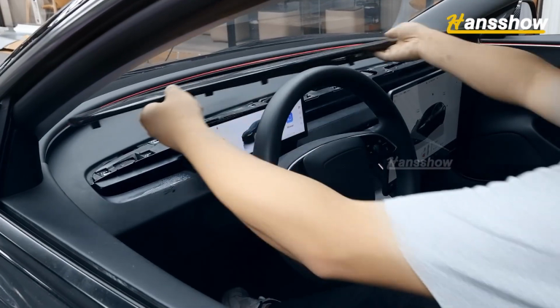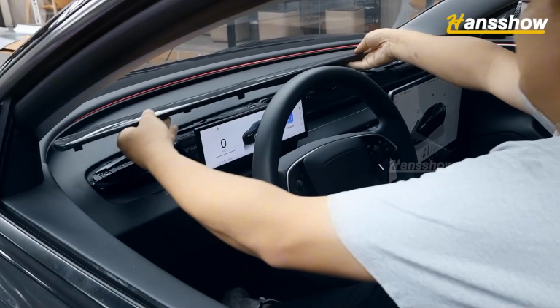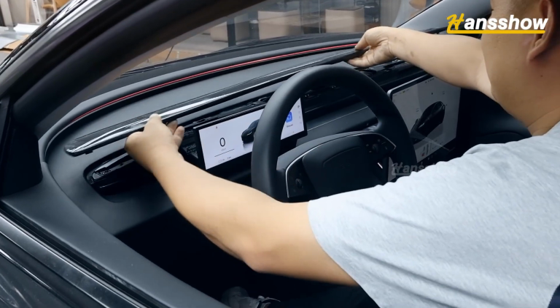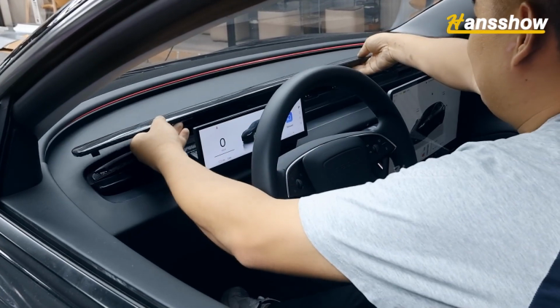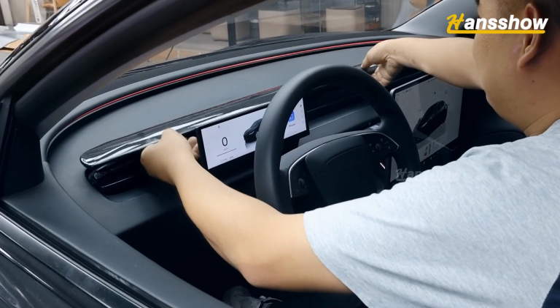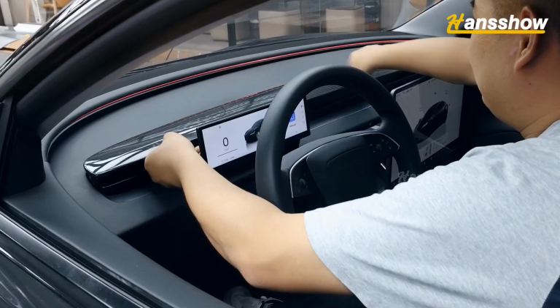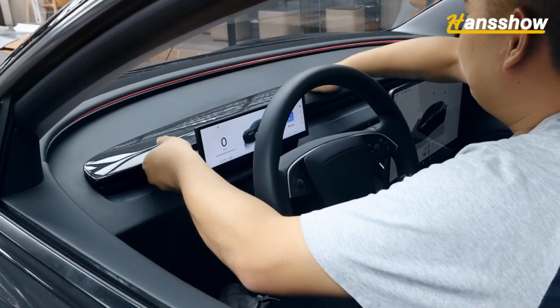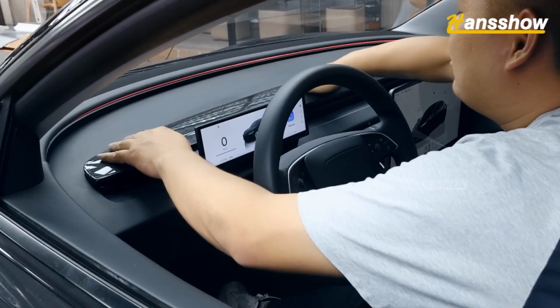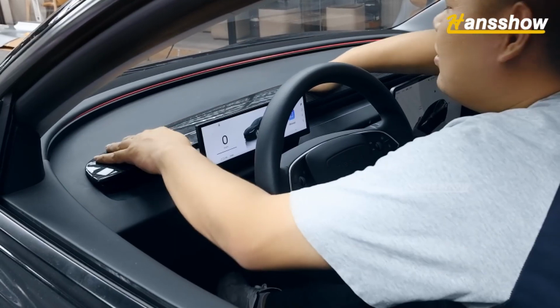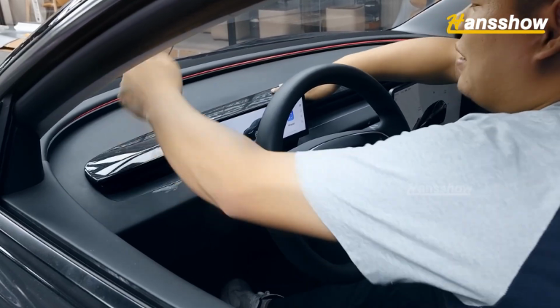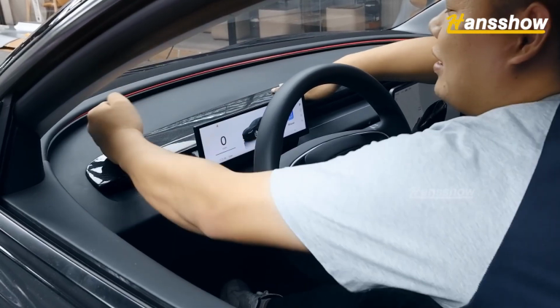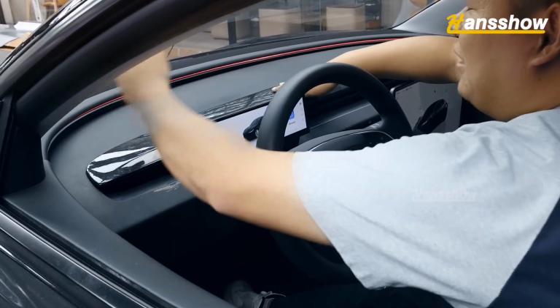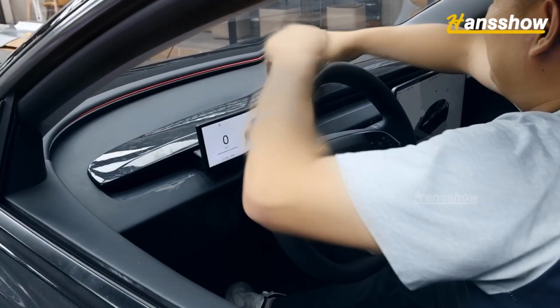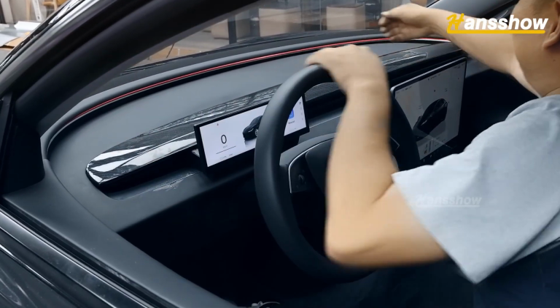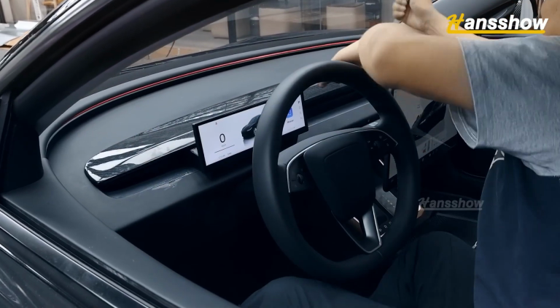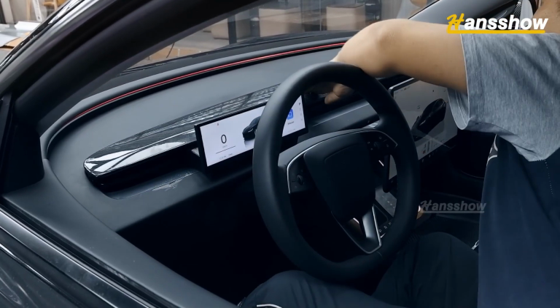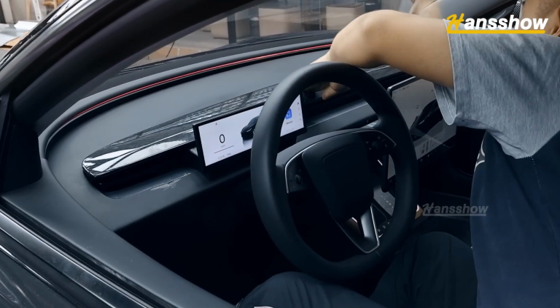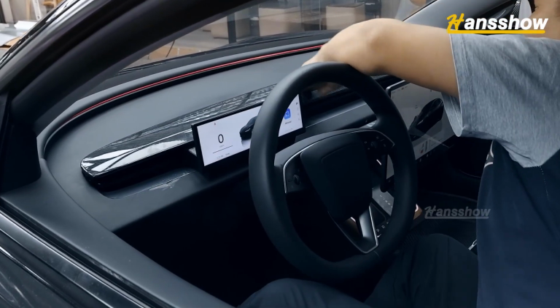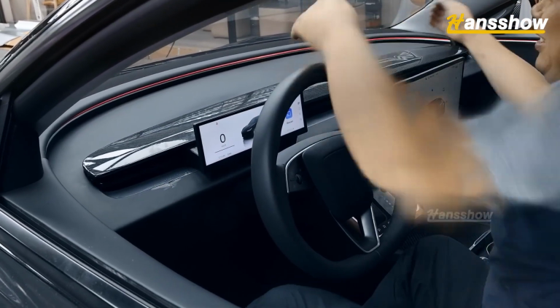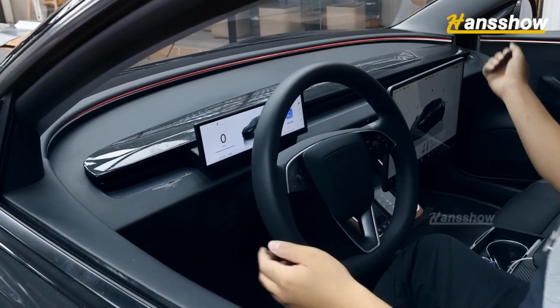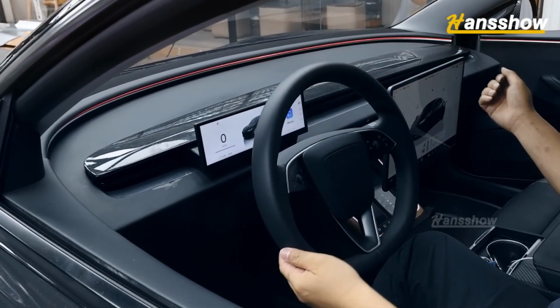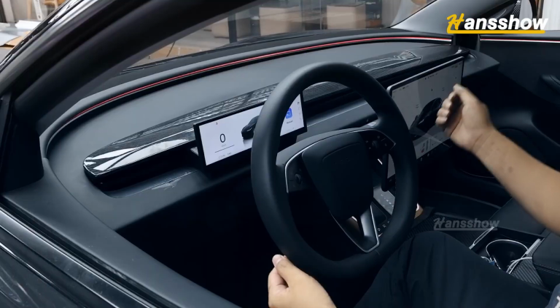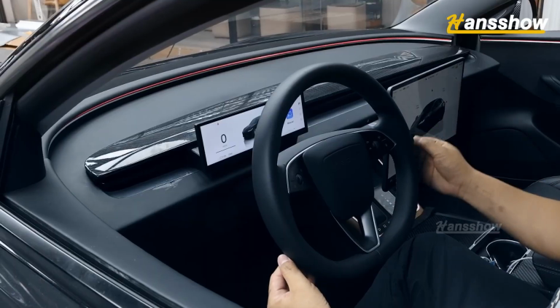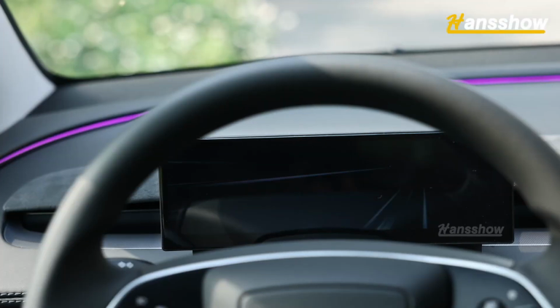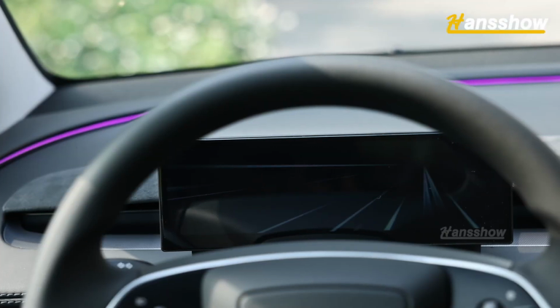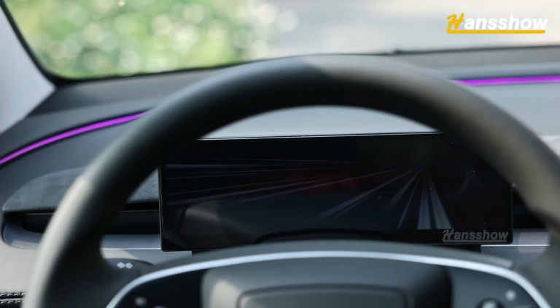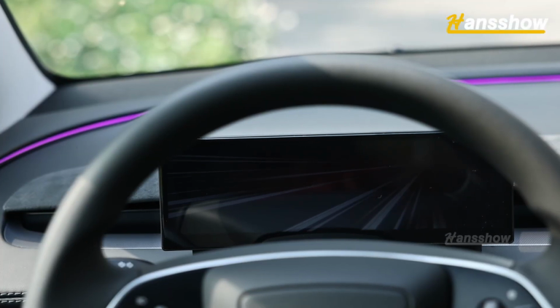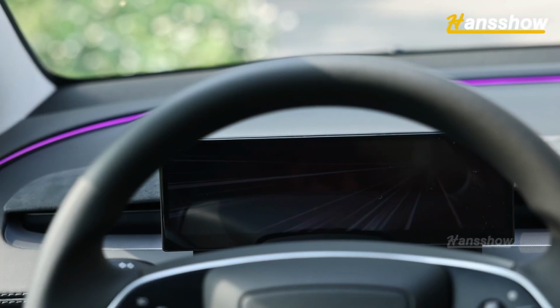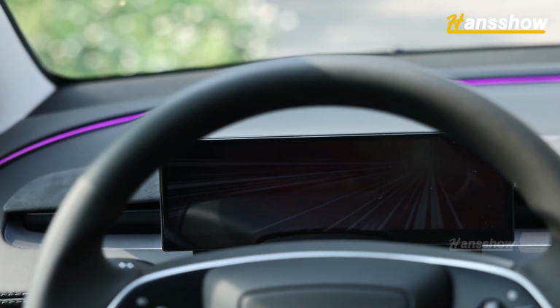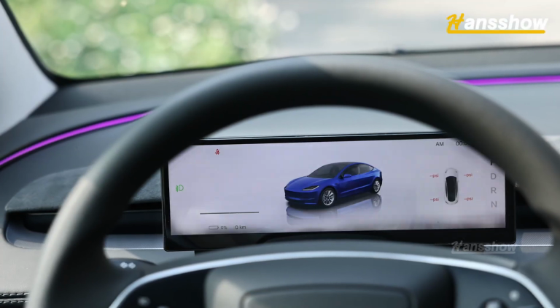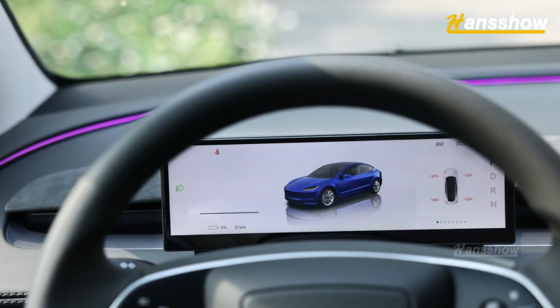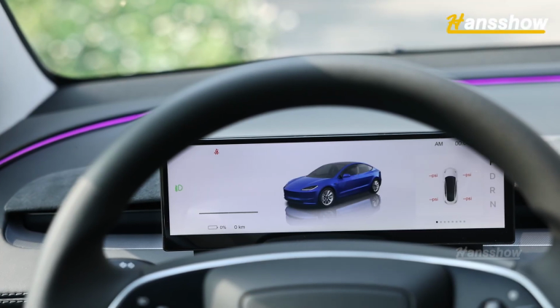Run the cable neatly and align the air outlet of our screen with the air outlet of the original car. Insert the instrument into the instrument panel and test whether the product is working properly. If there is no problem, restore the original car dashboard trim and other parts.